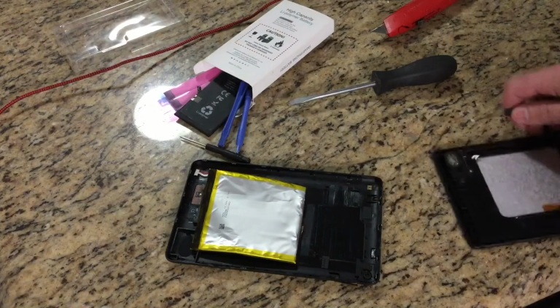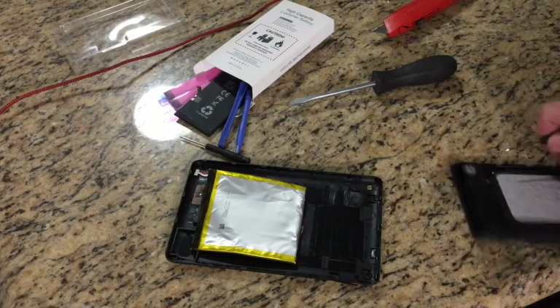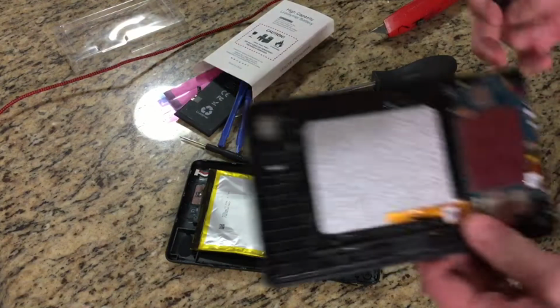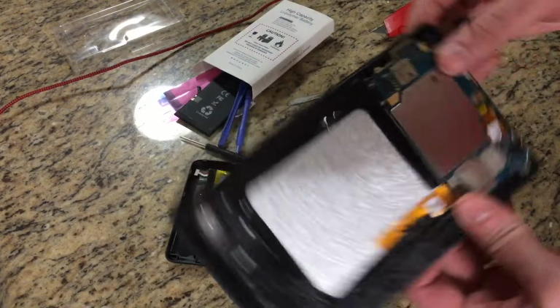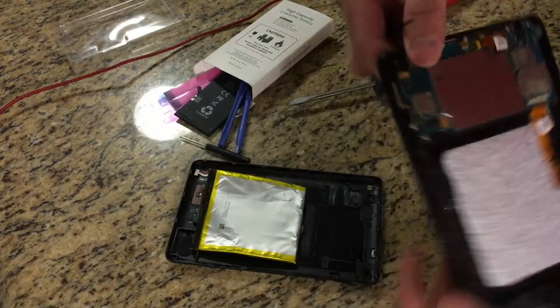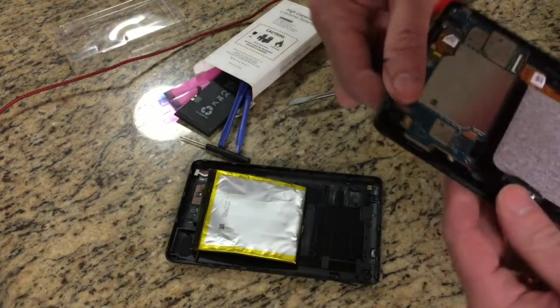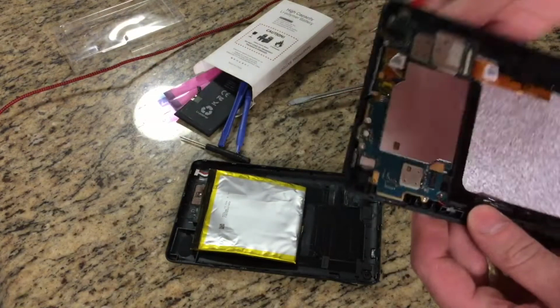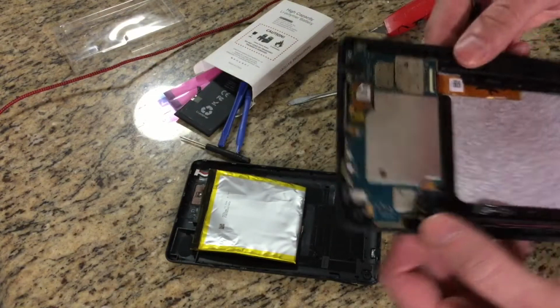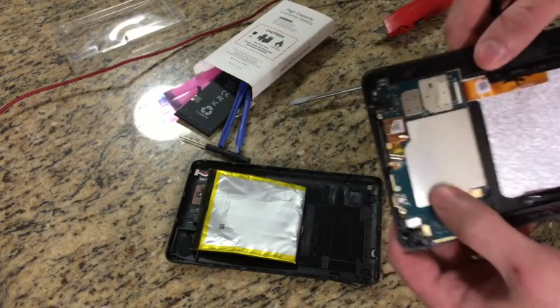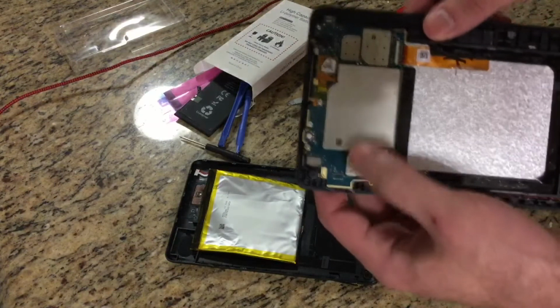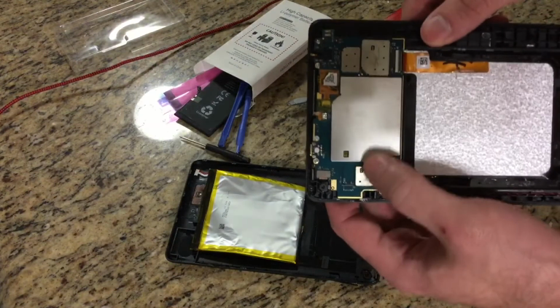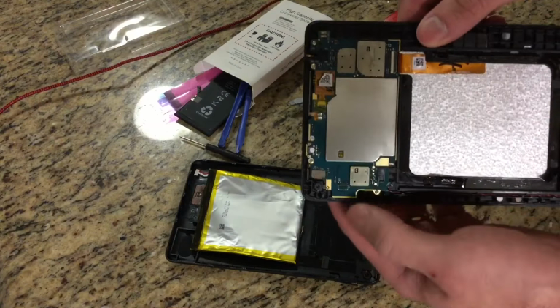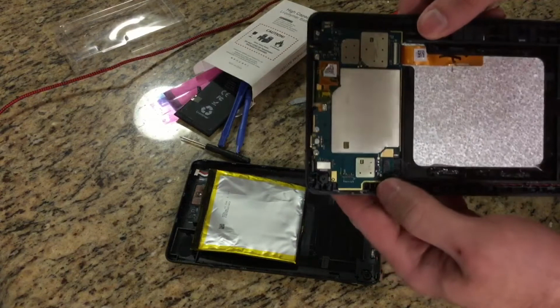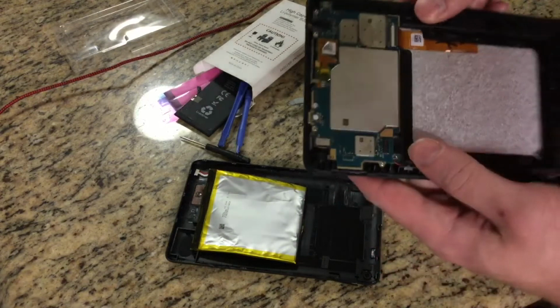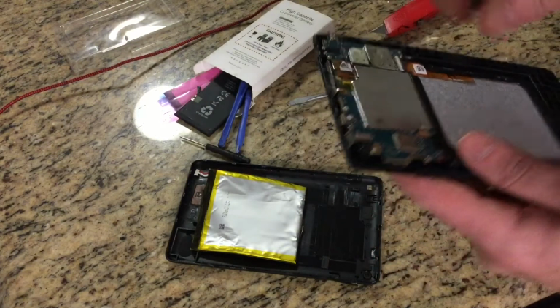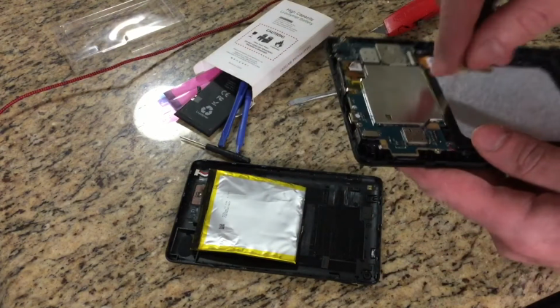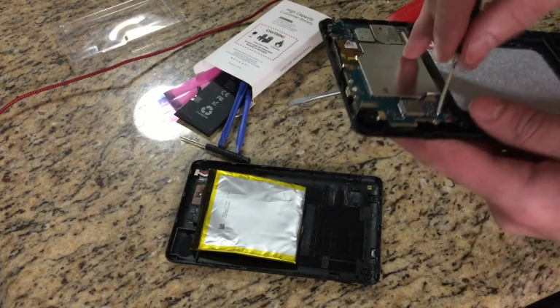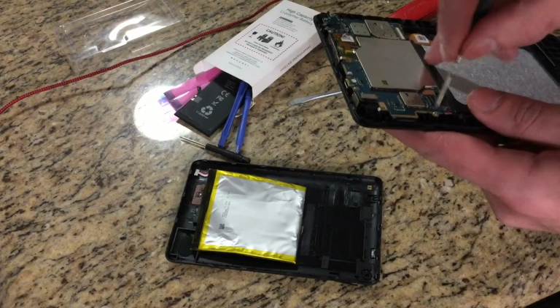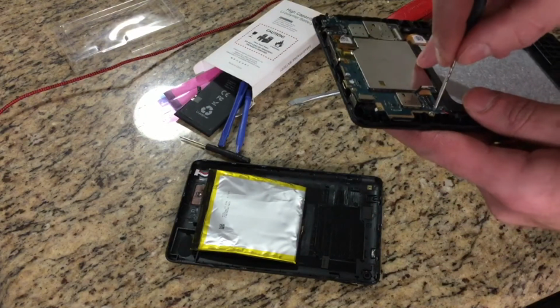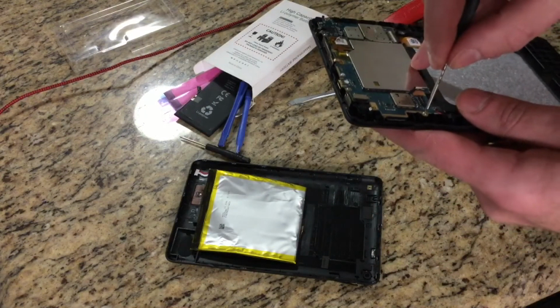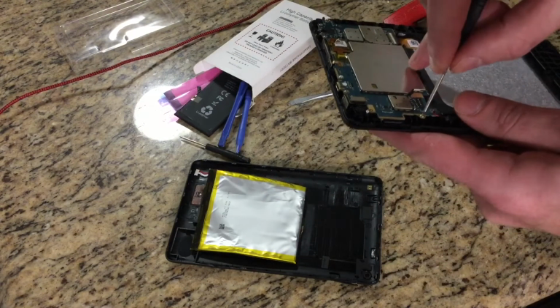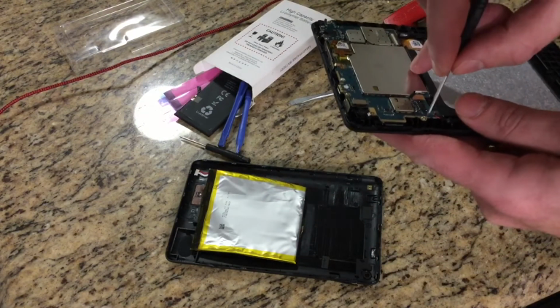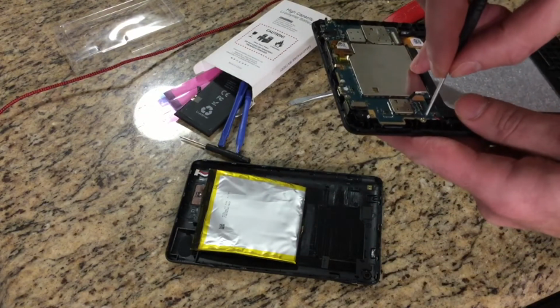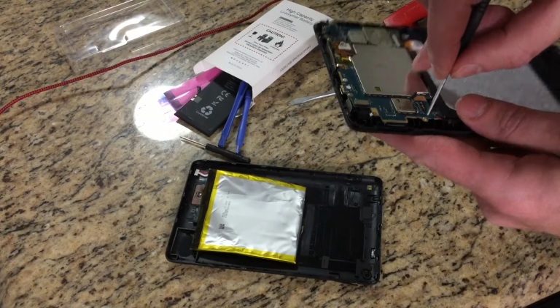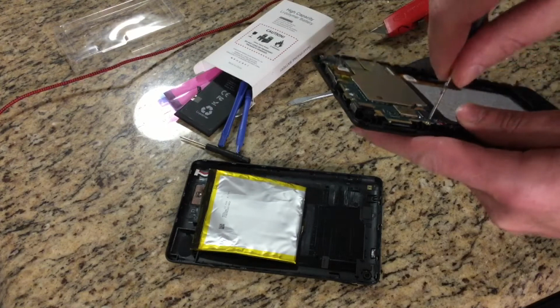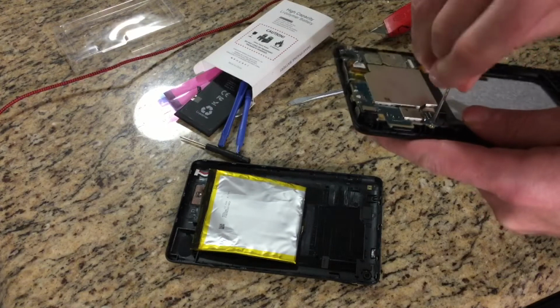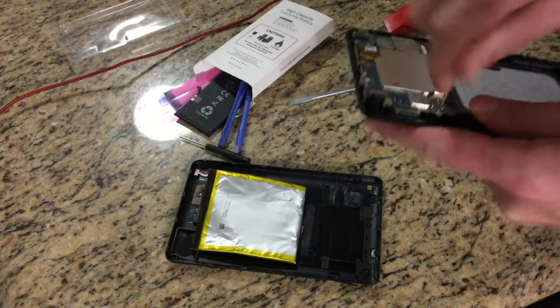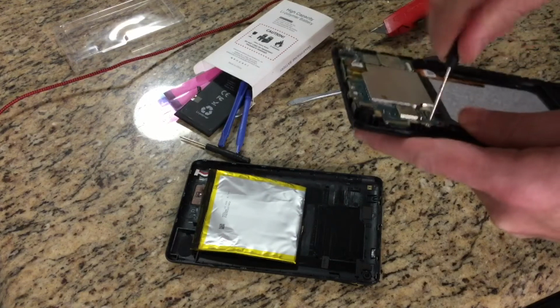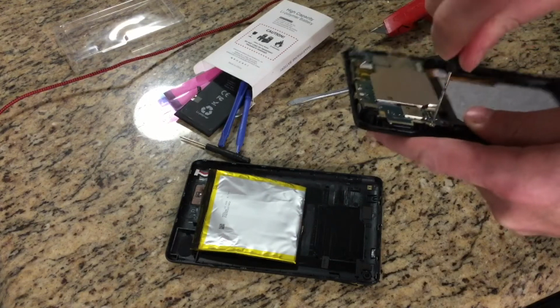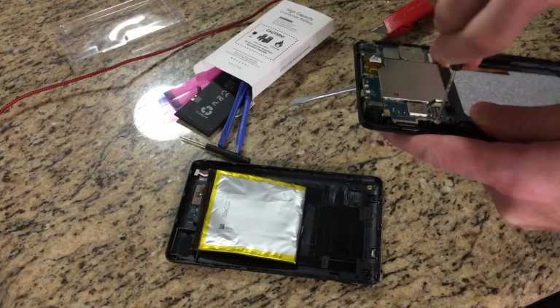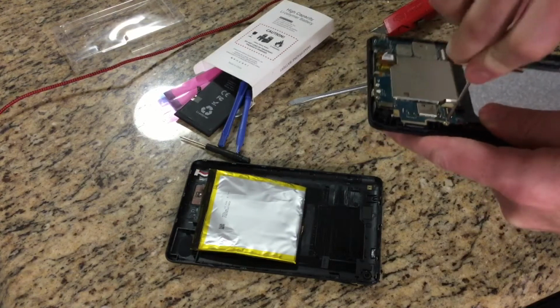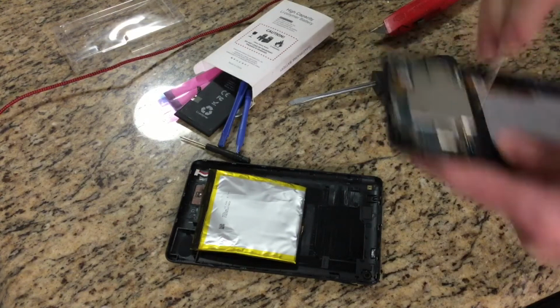Alright, so now we've got this — I guess we call it the motherboard — and it's got these tiny screws. Just gotta get these out of there. Here we go.